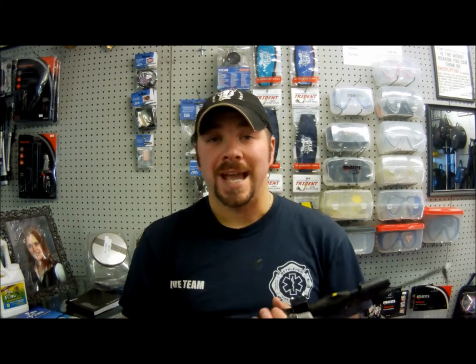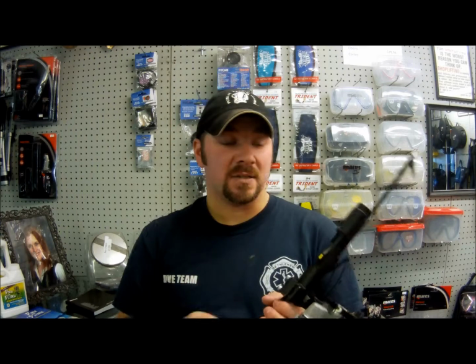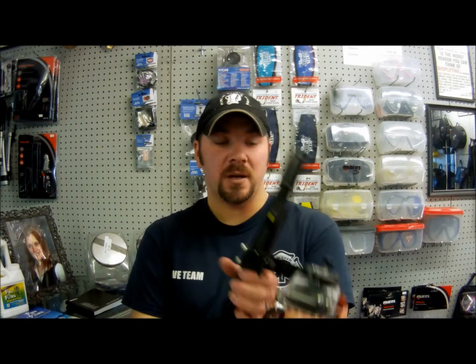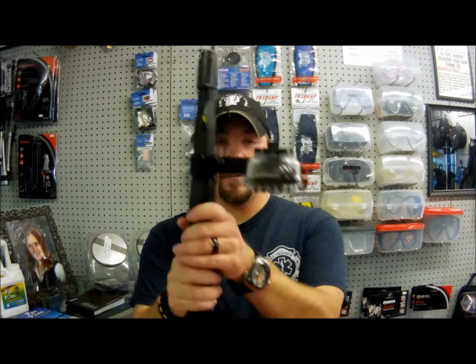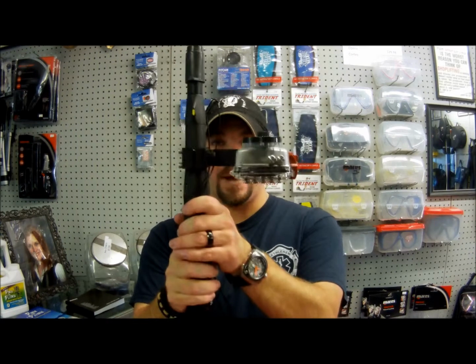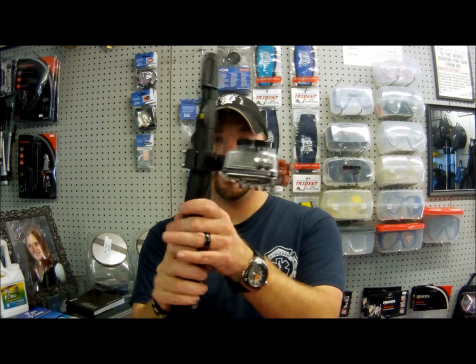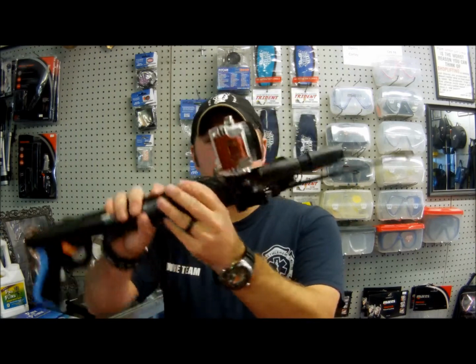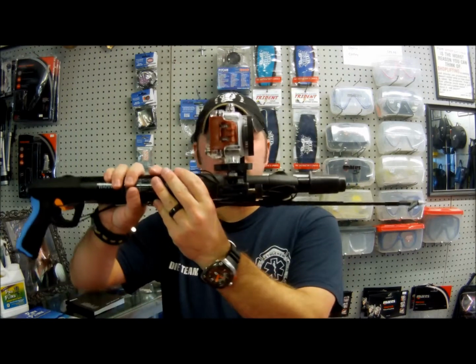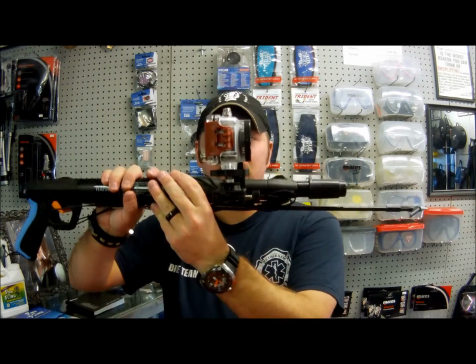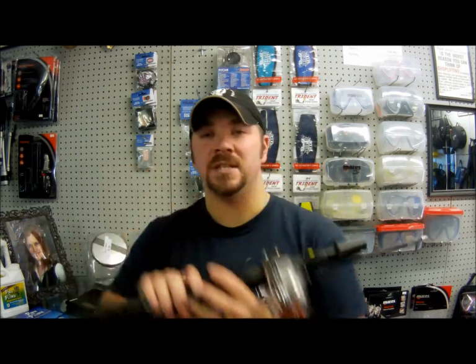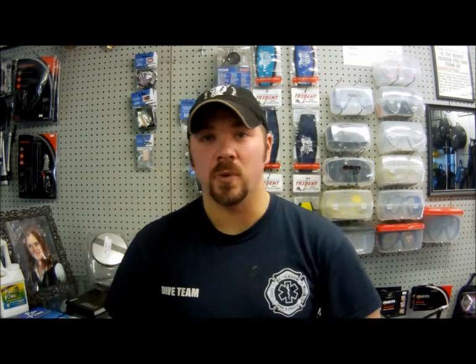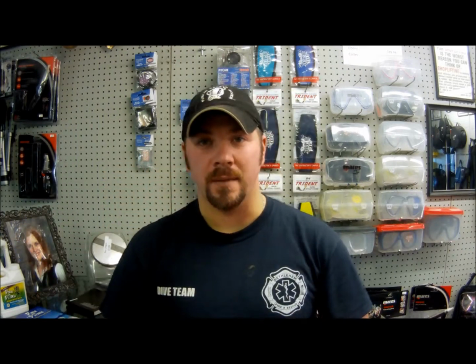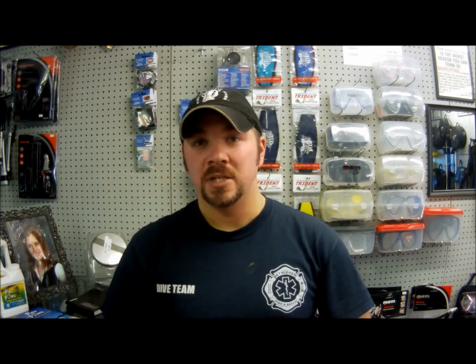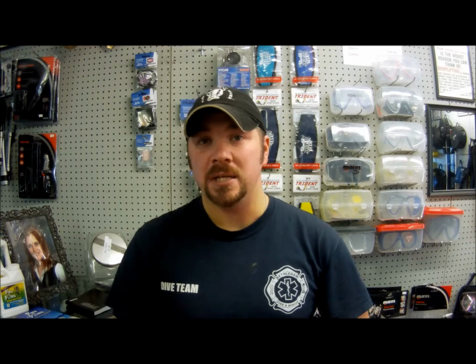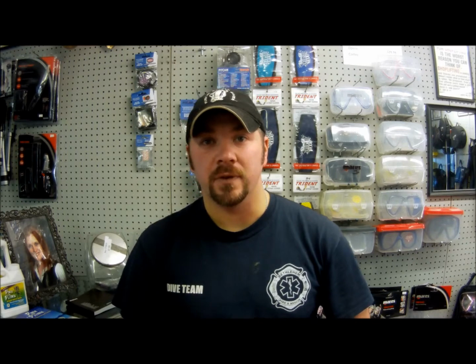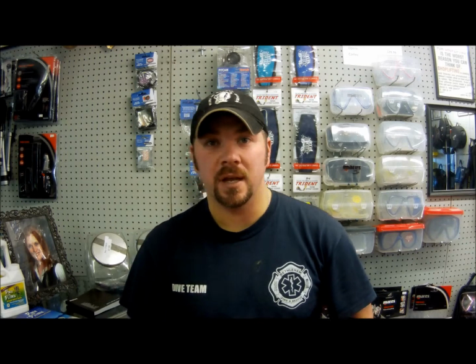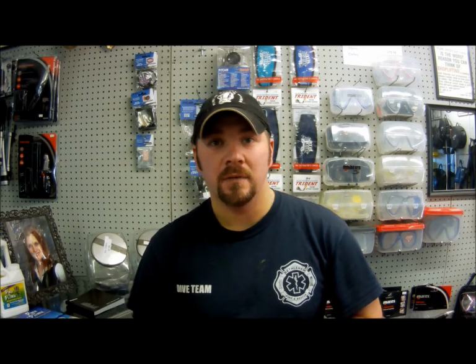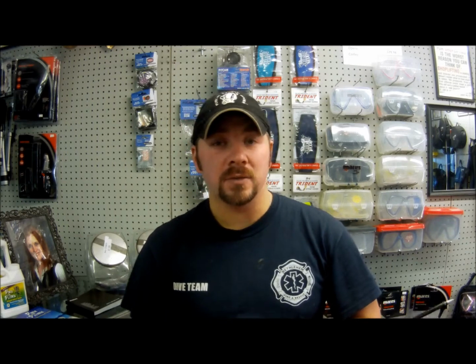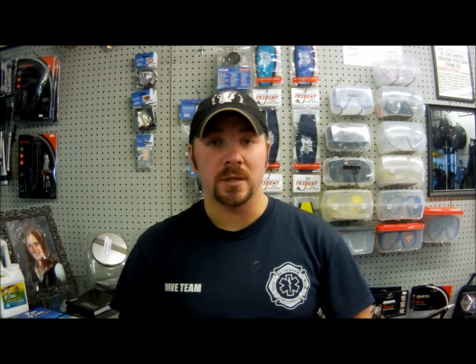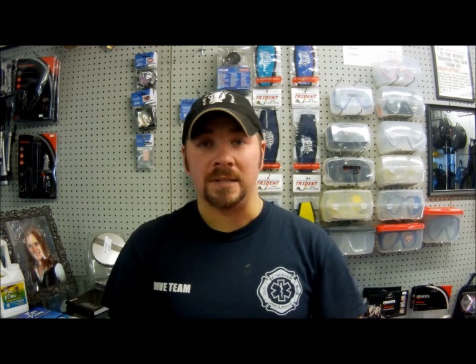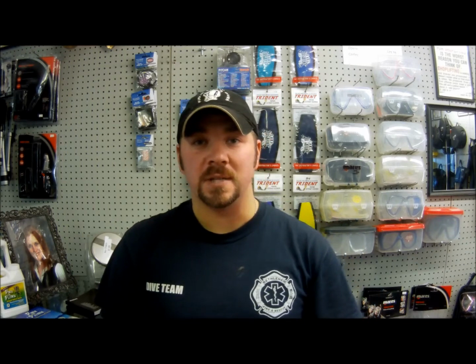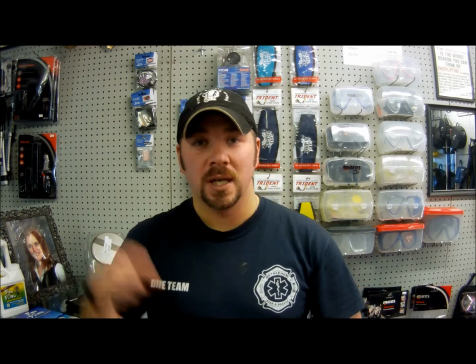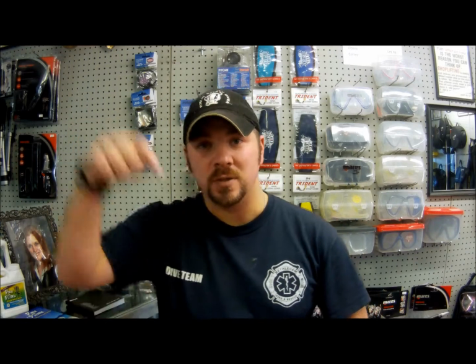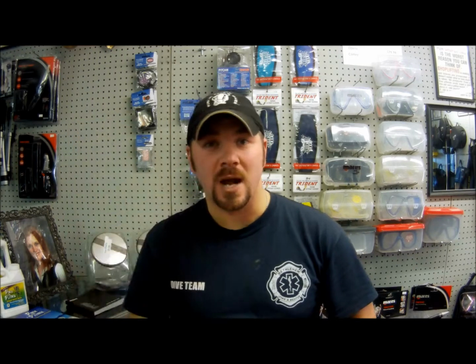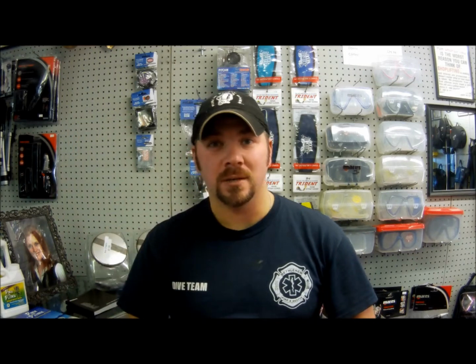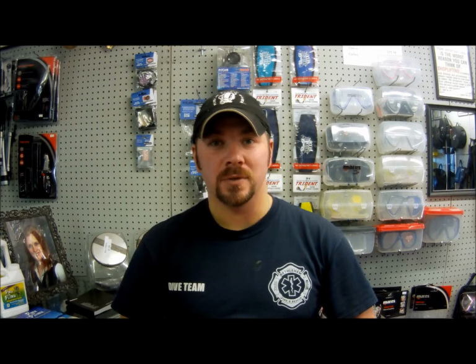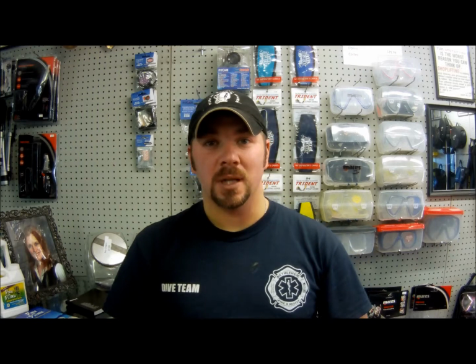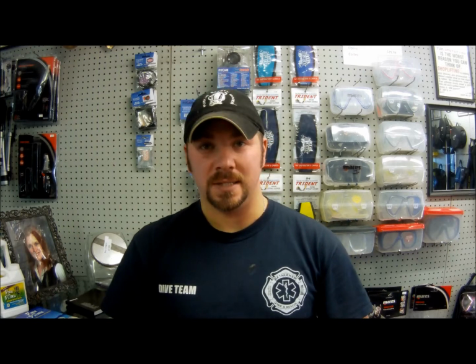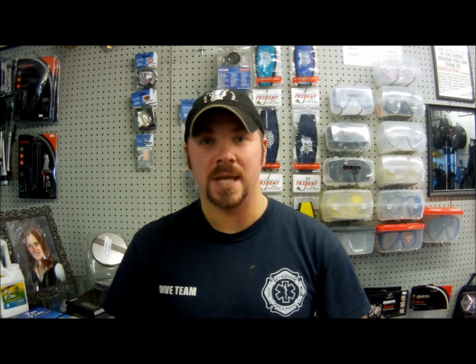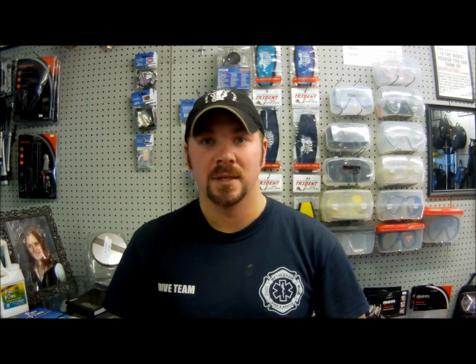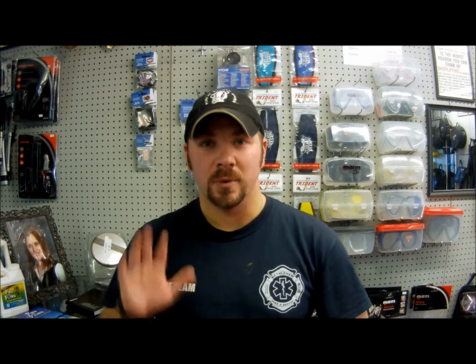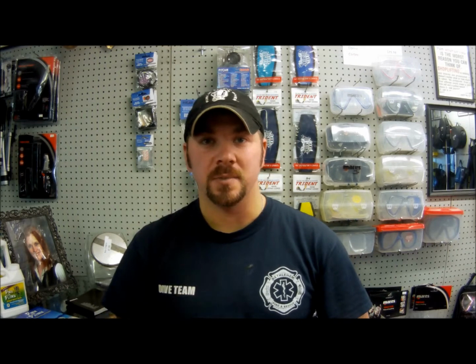So guys, that's the spear gun mount for the Entova HD Sport Cam. Check back each week for a new video. Follow us on Twitter, like us on Facebook, hit the subscribe button here on YouTube down below. And as always guys, we appreciate your business.